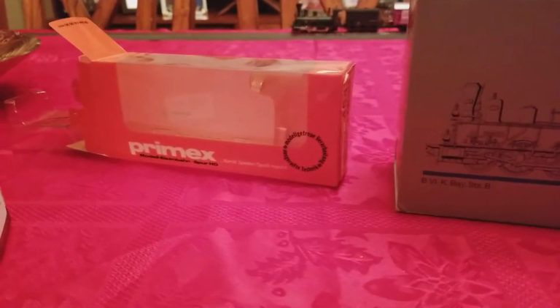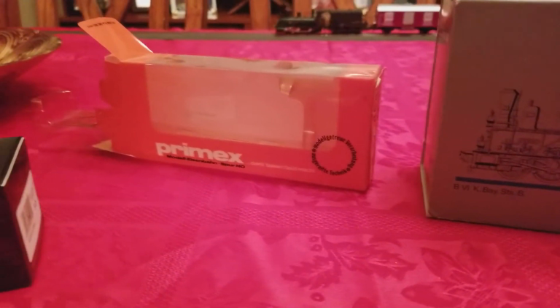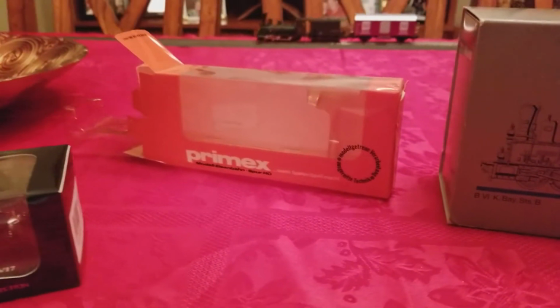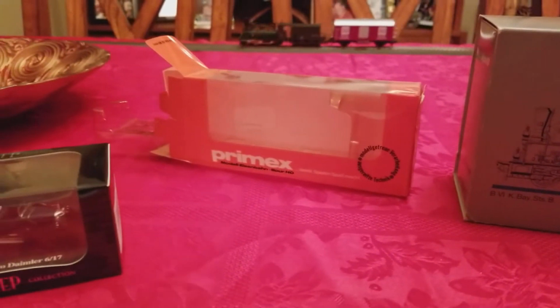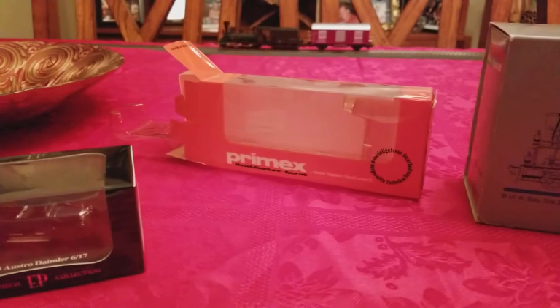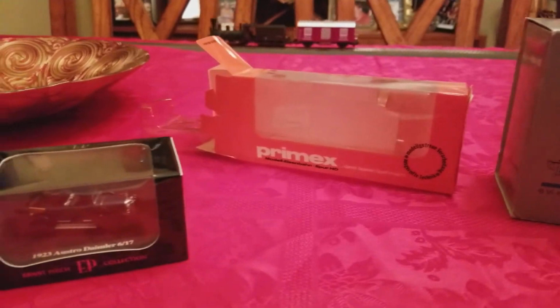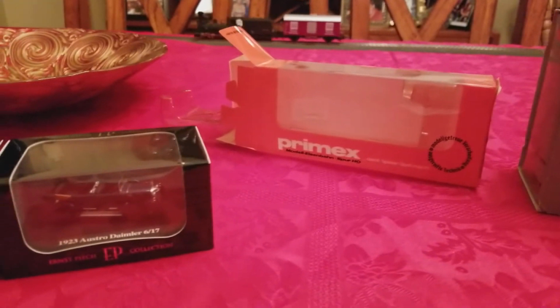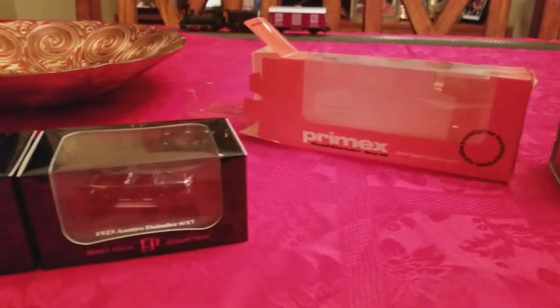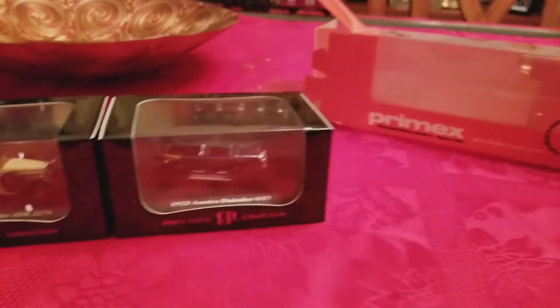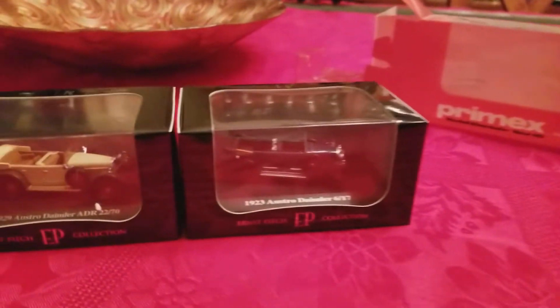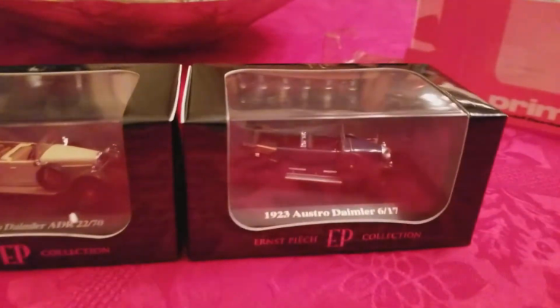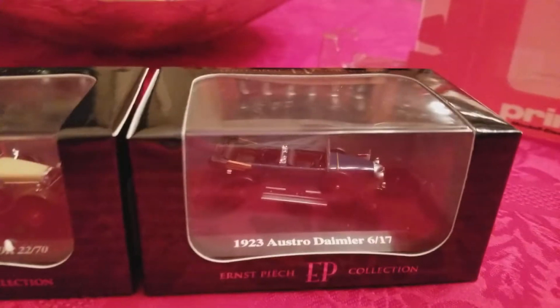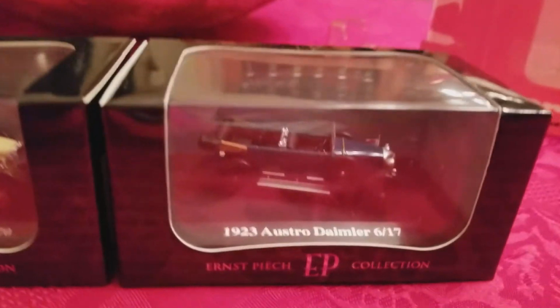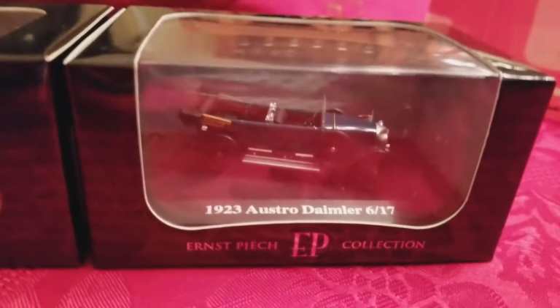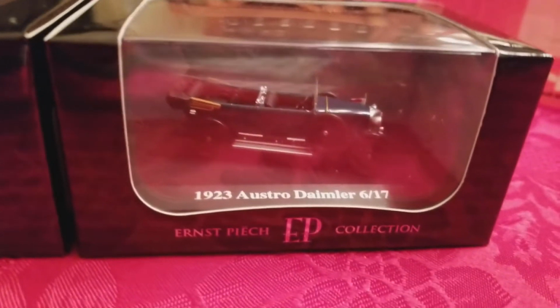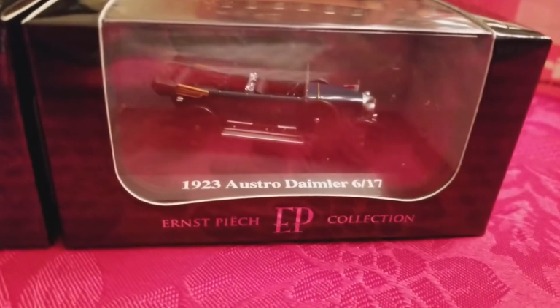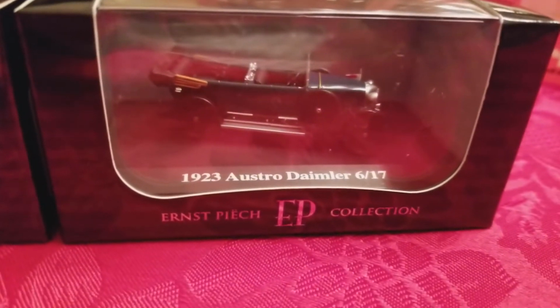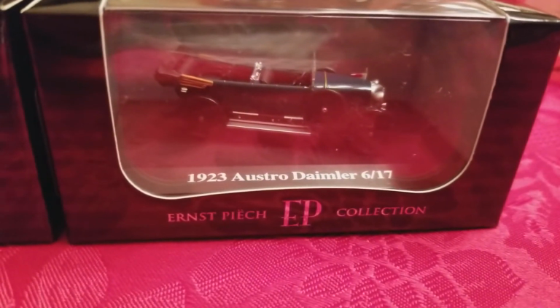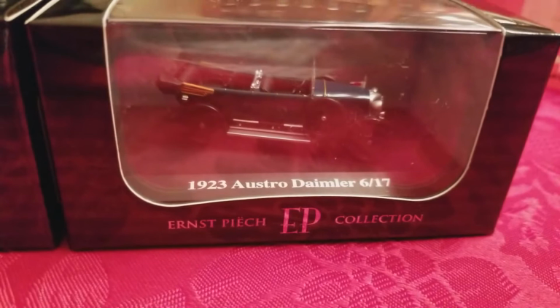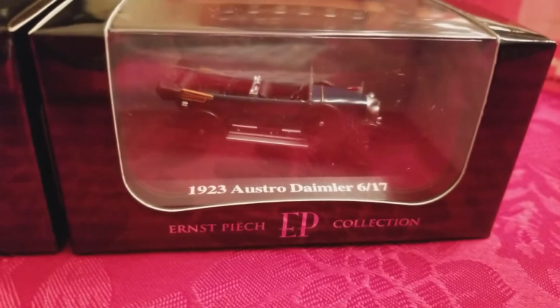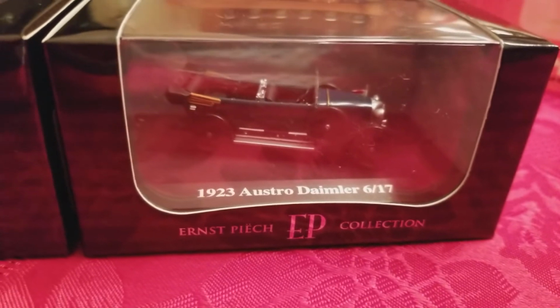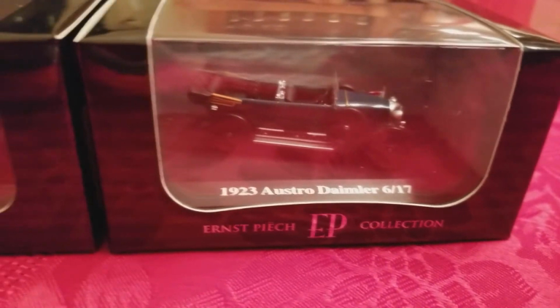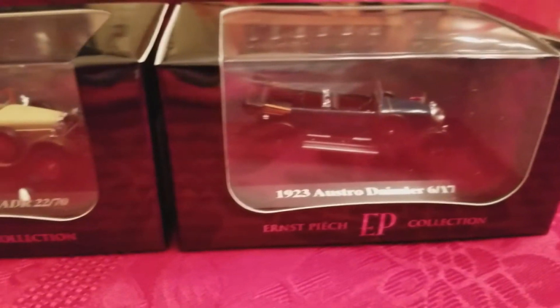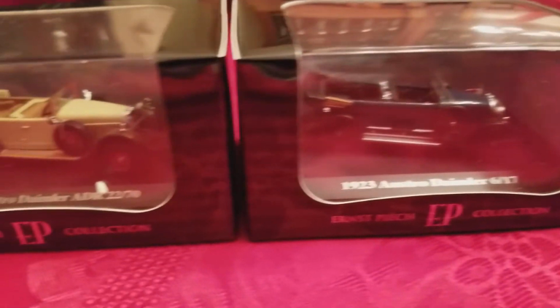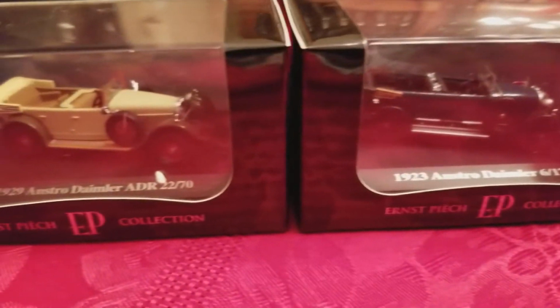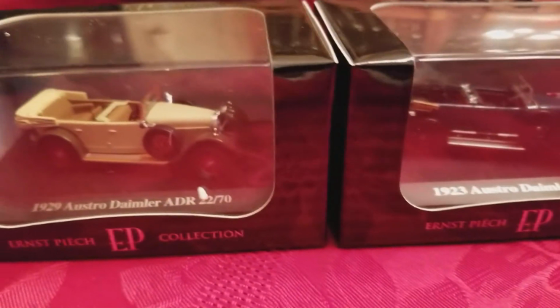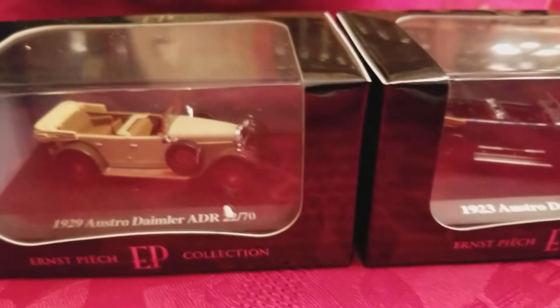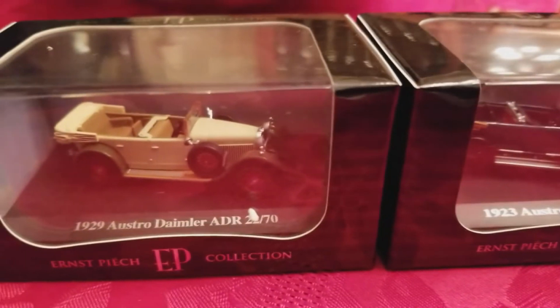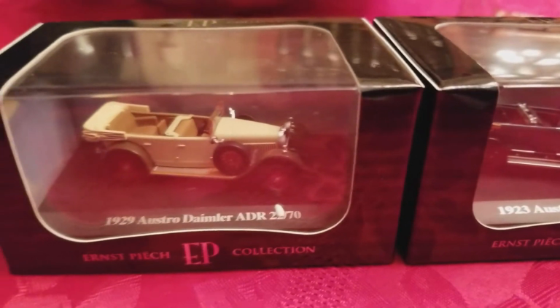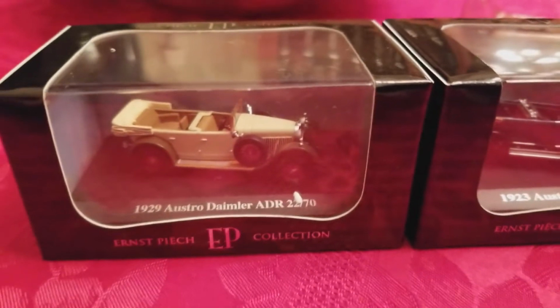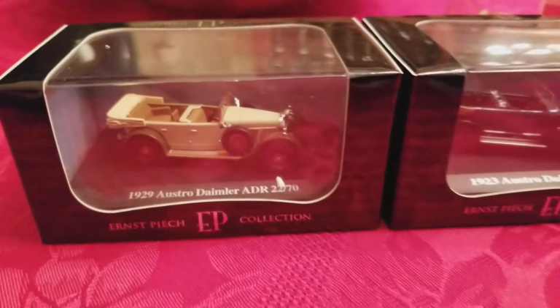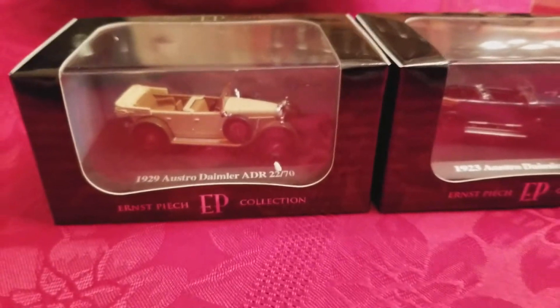This is a Primix Ritter Sport car, a new color for me. I got these two cars from Reynolds — old Daimler sedans, nice cars.